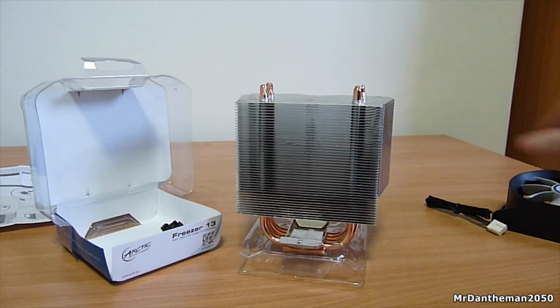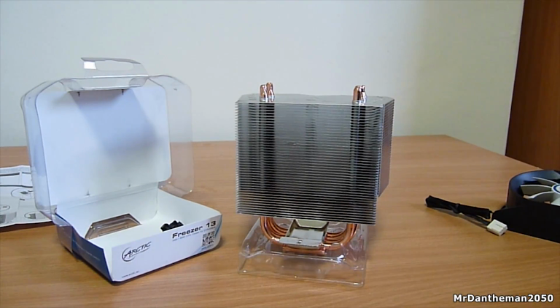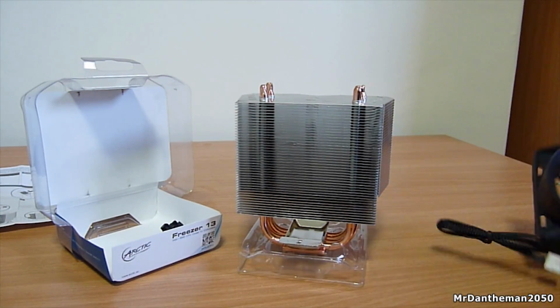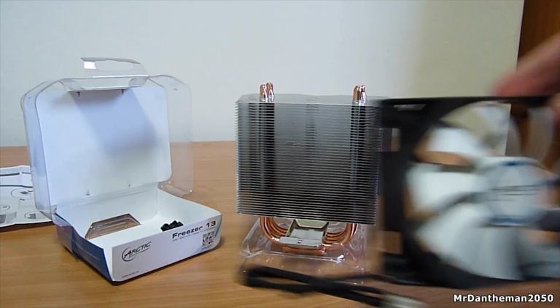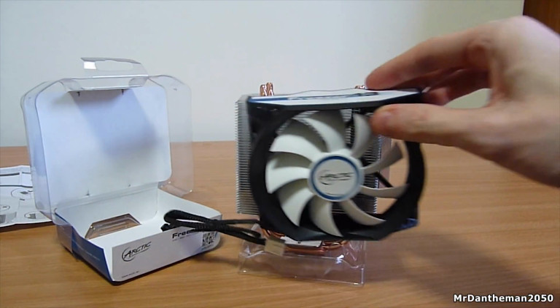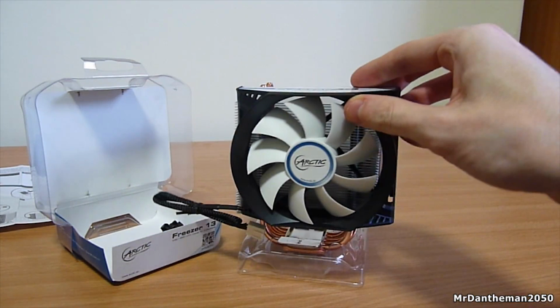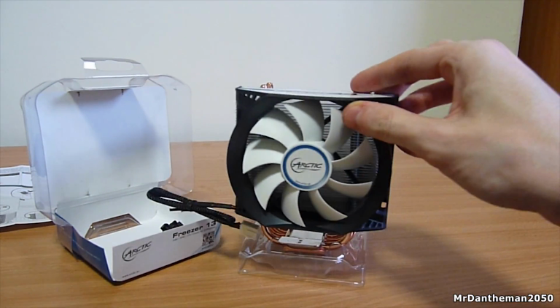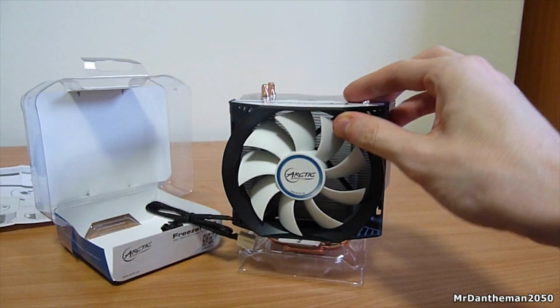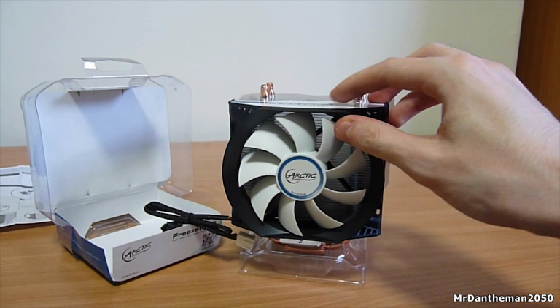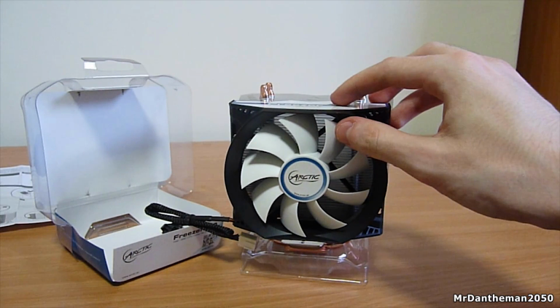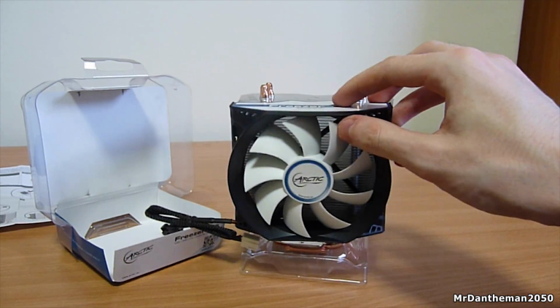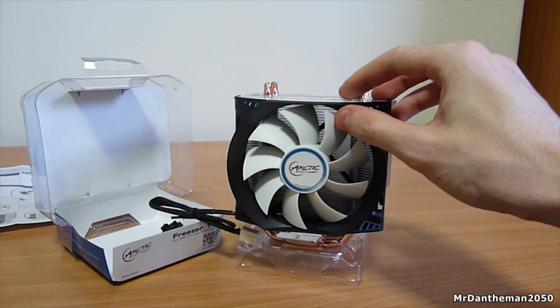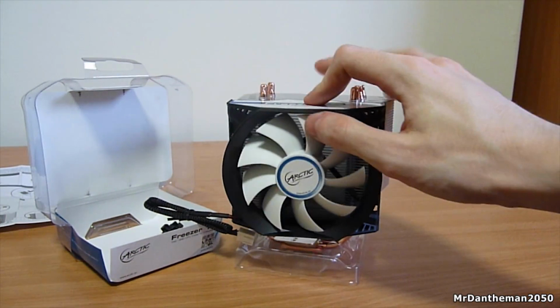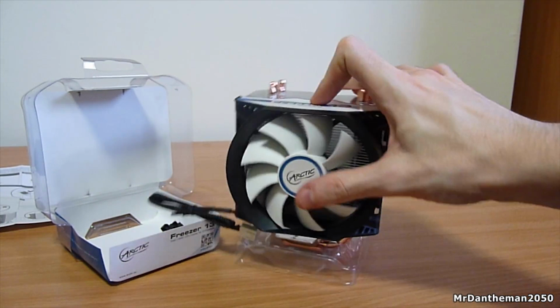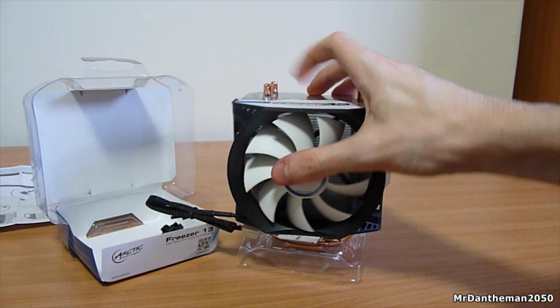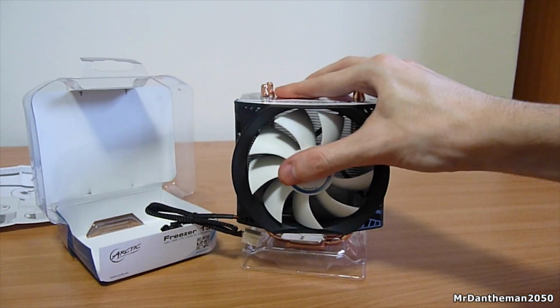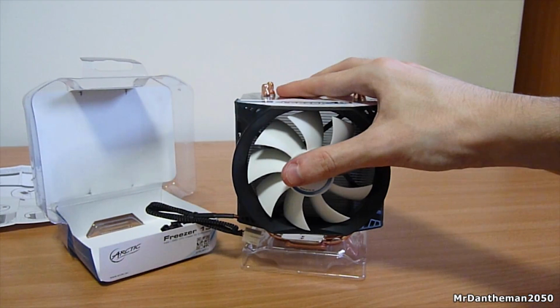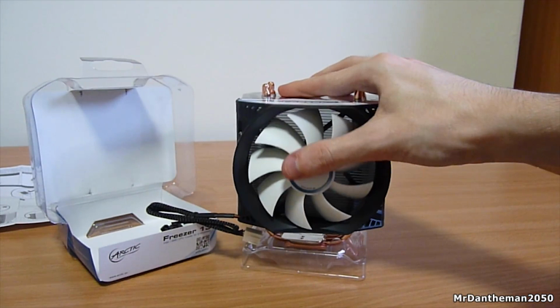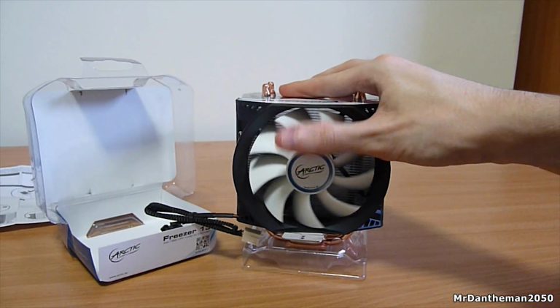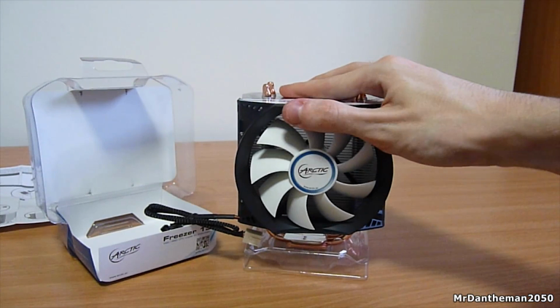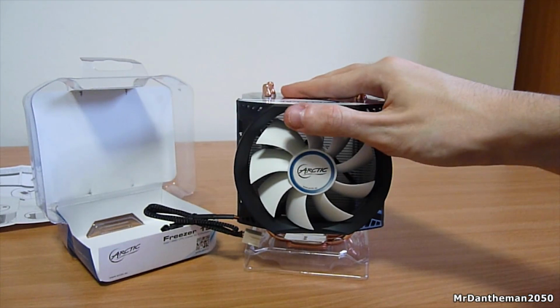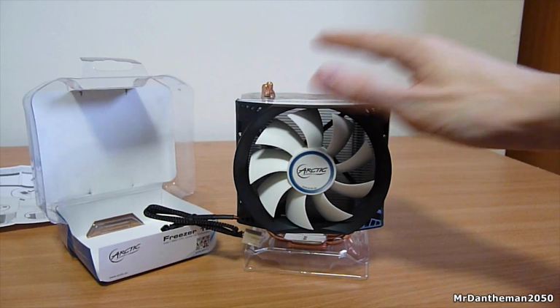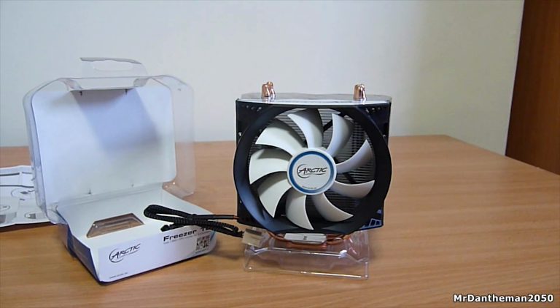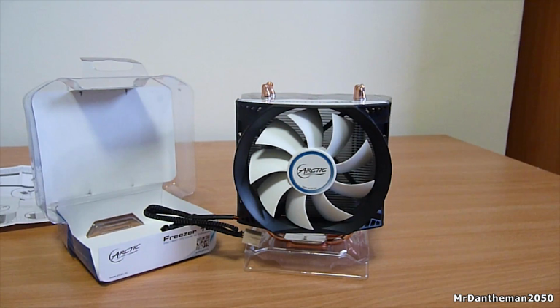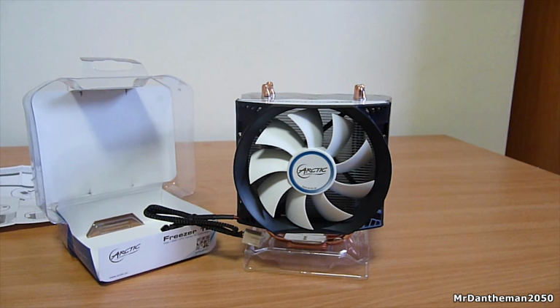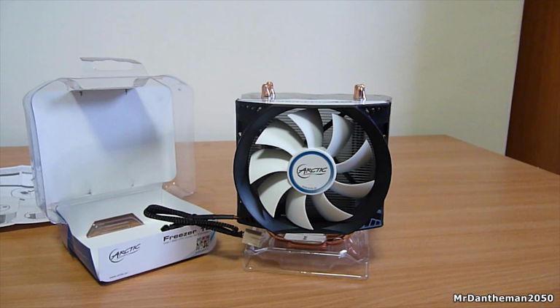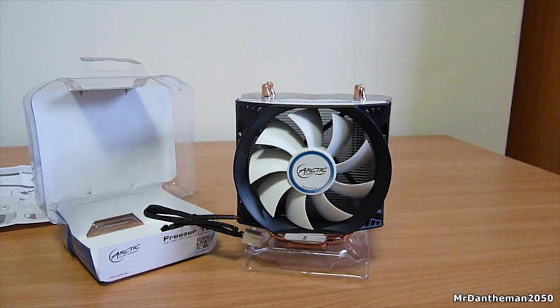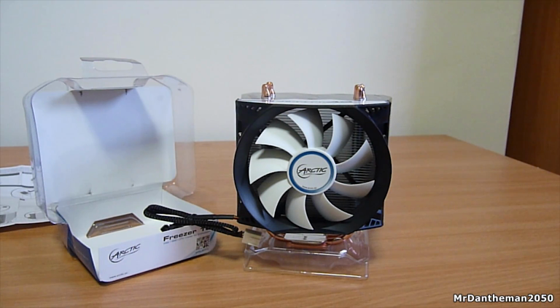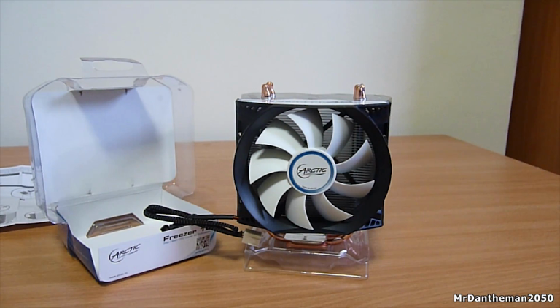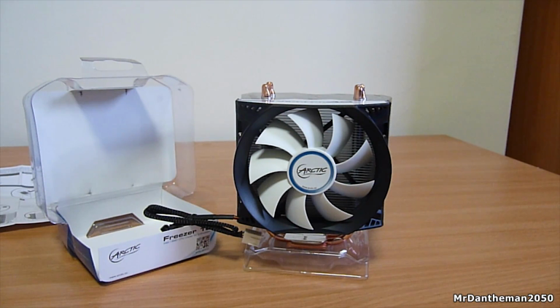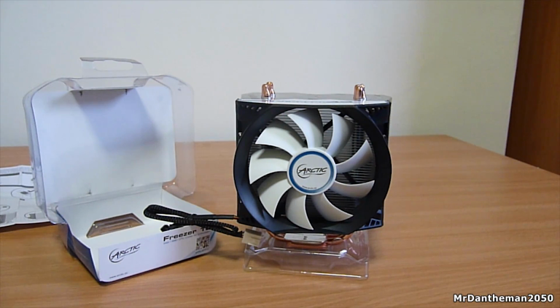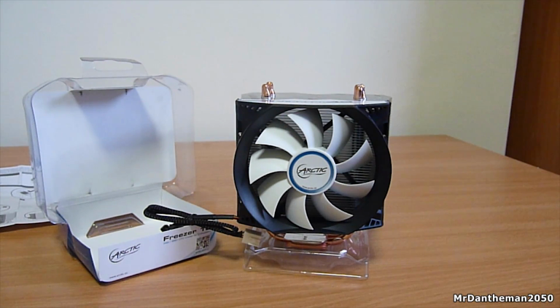The heatsink itself has four six-millimeter copper heat pipes that lead up to the top of the aluminium fin stack. All the heat pipes are in contact with the copper plate at the bottom, which touches the CPU surface to provide better cooling performance.